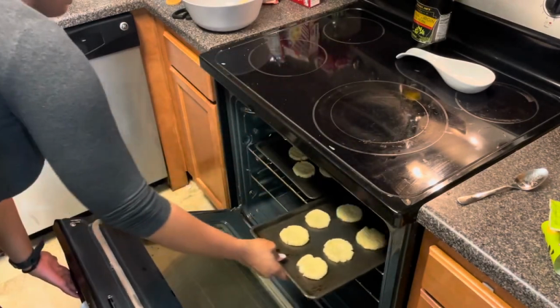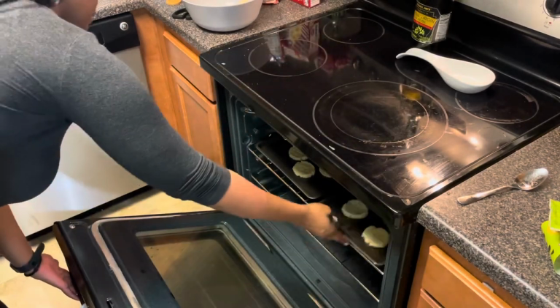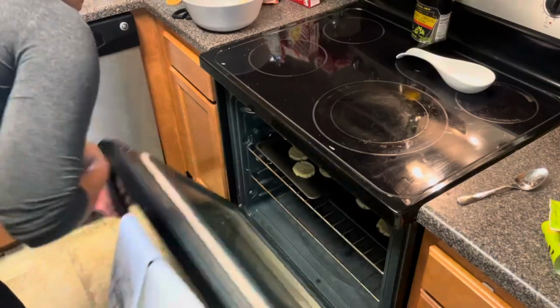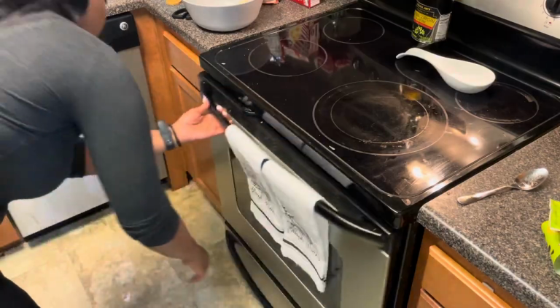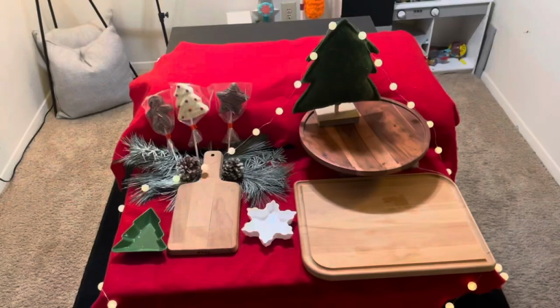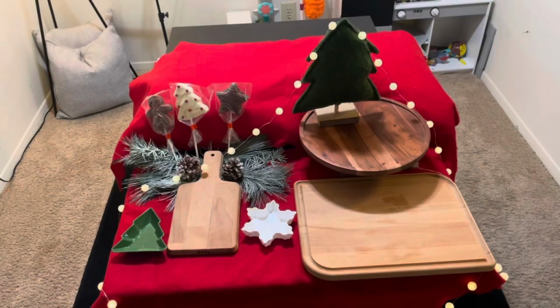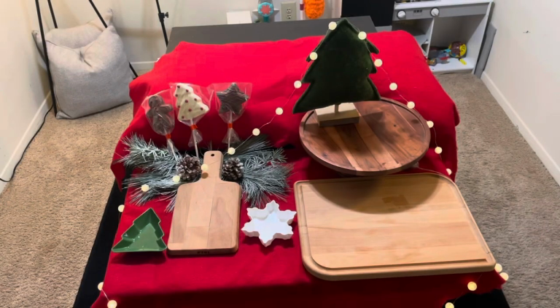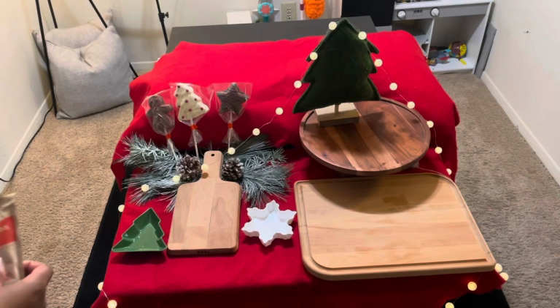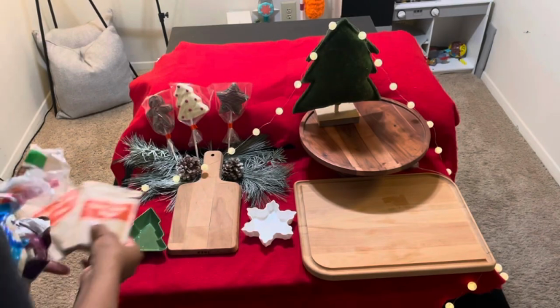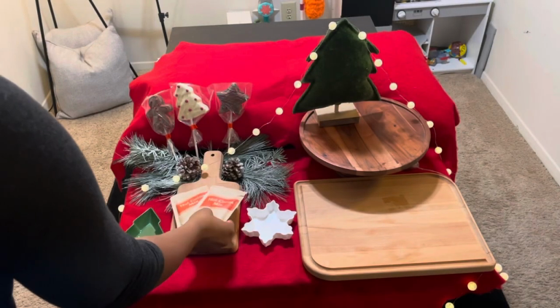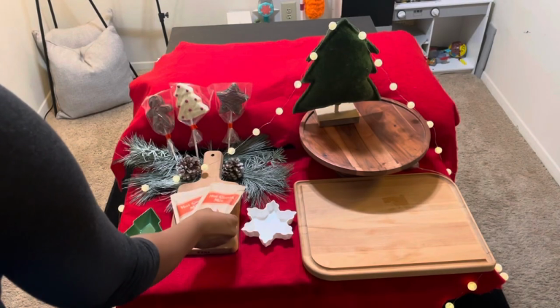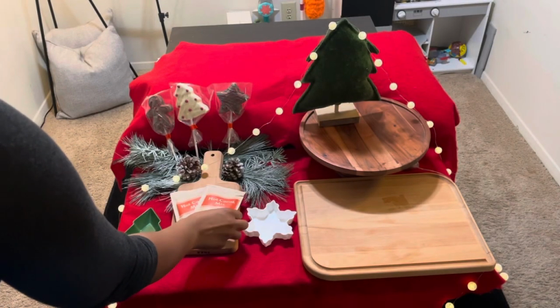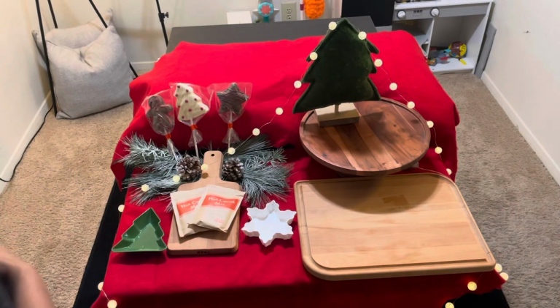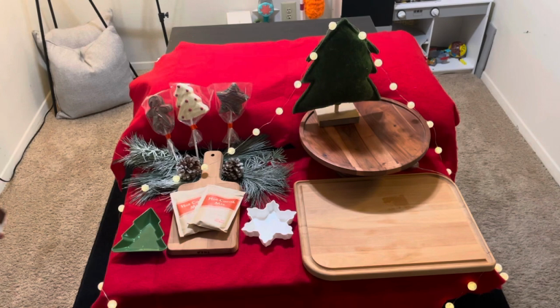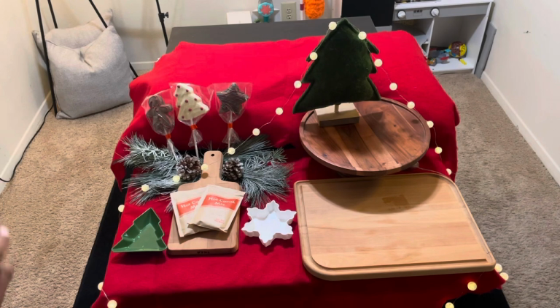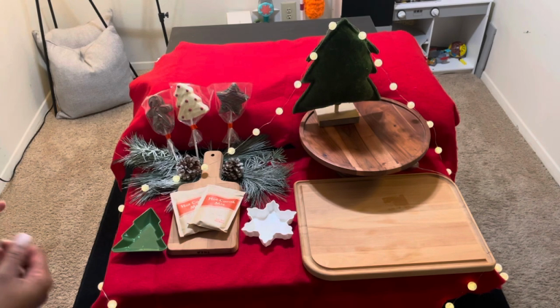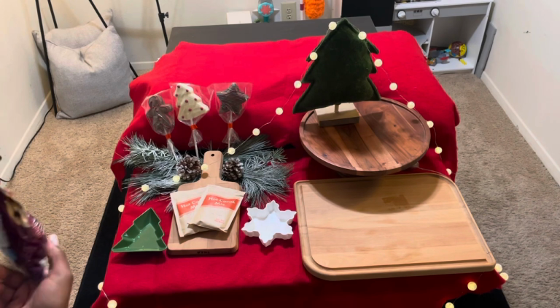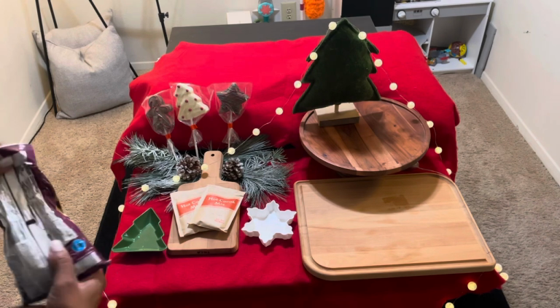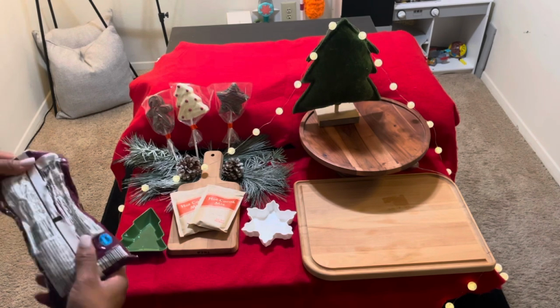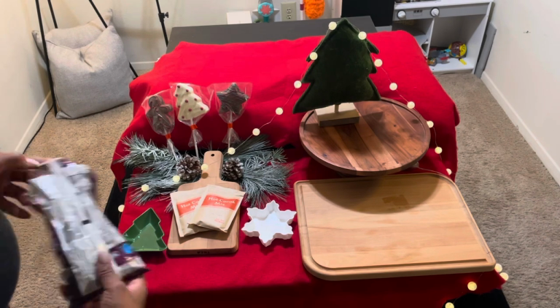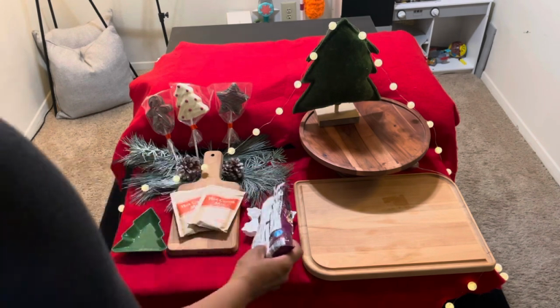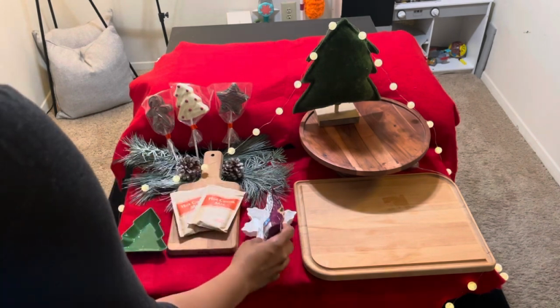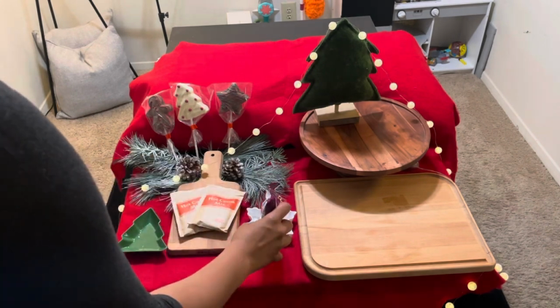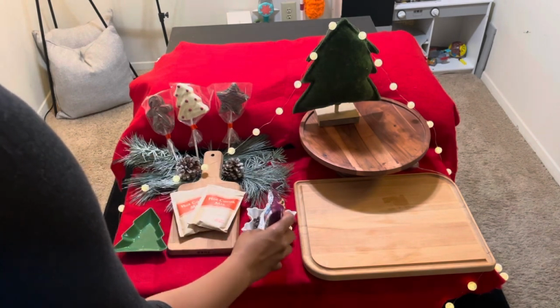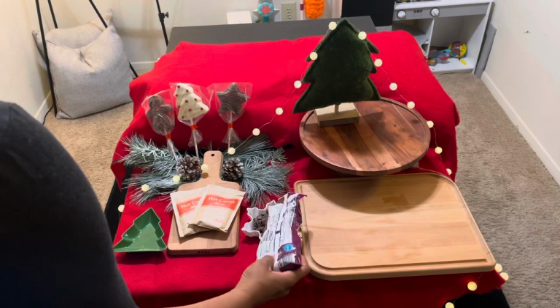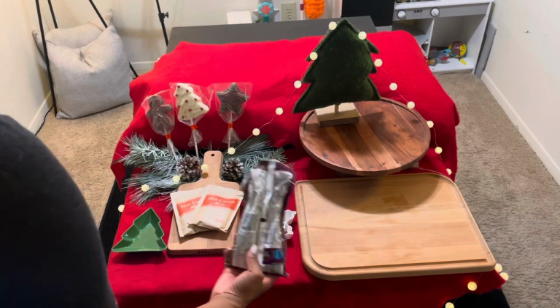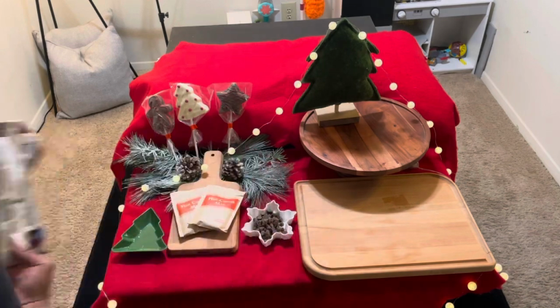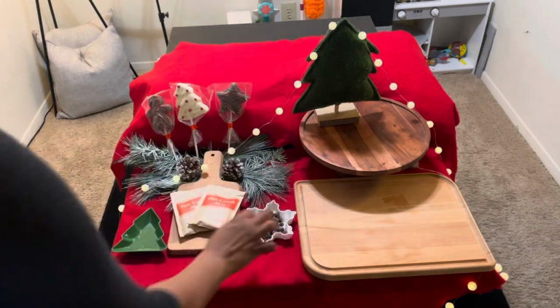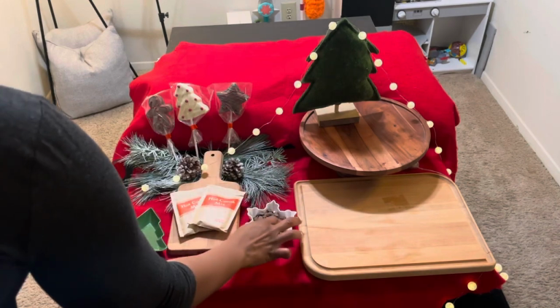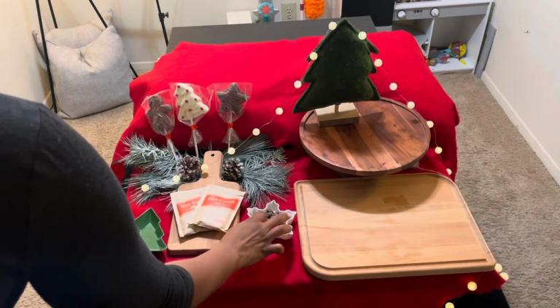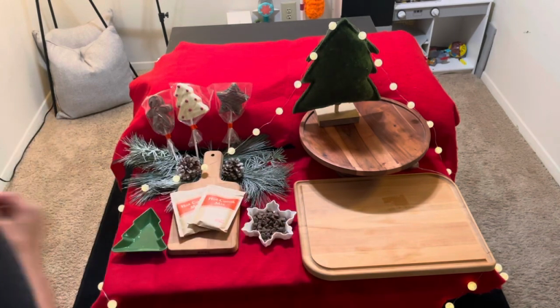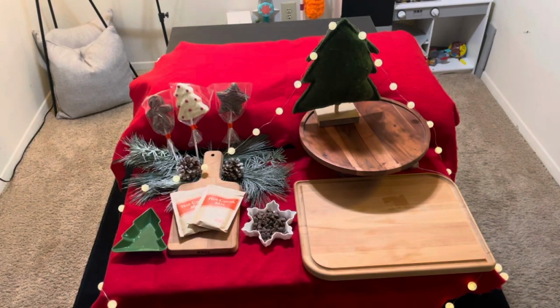Now that the cookies are in the oven, I'm going to set out all of the items that don't need to be baked, which include the hot chocolate station. I'm going to put some chocolate chips in this little snowflake bowl and then put some marshmallows in the little Christmas tree bowl.